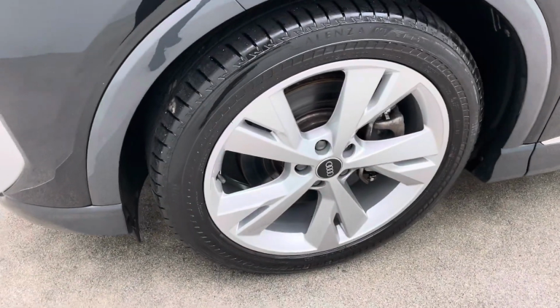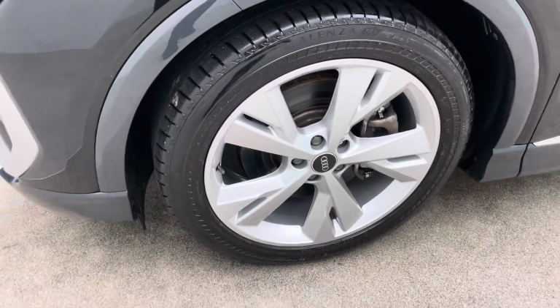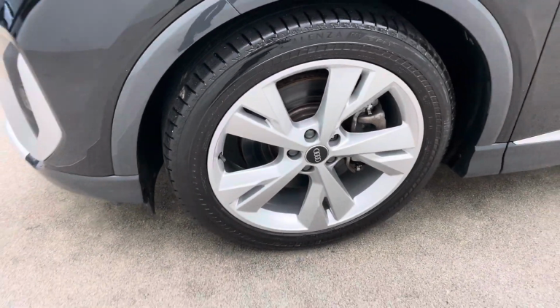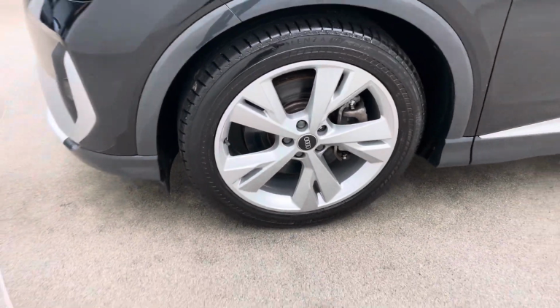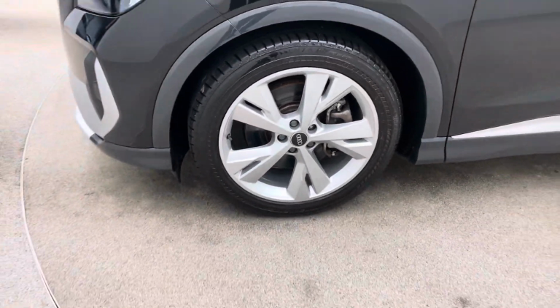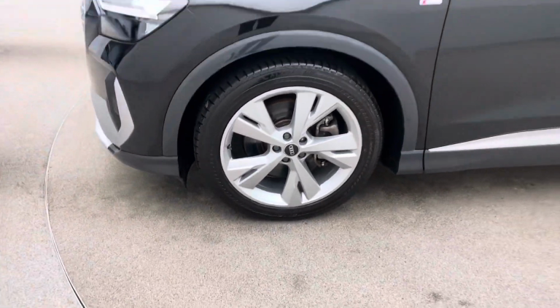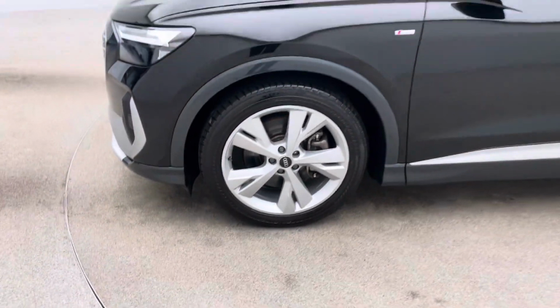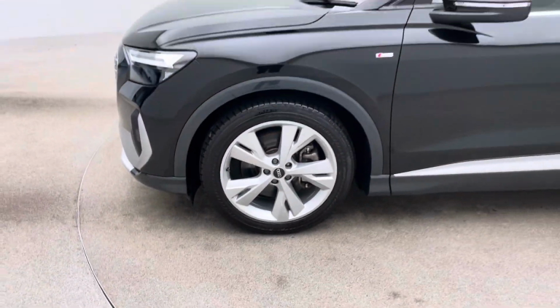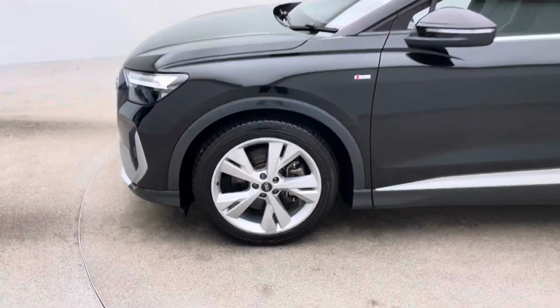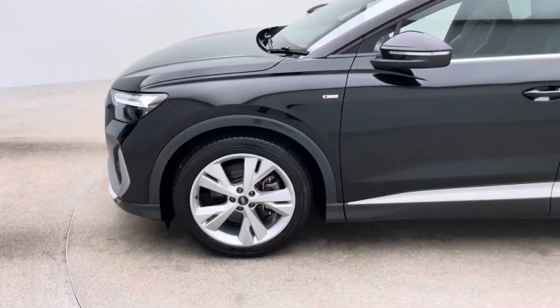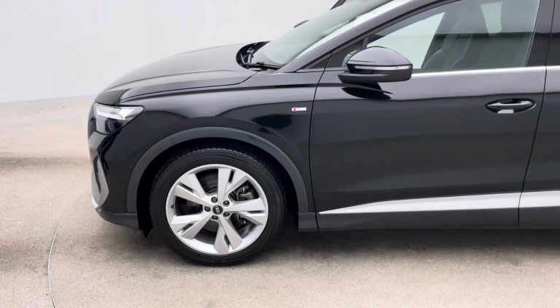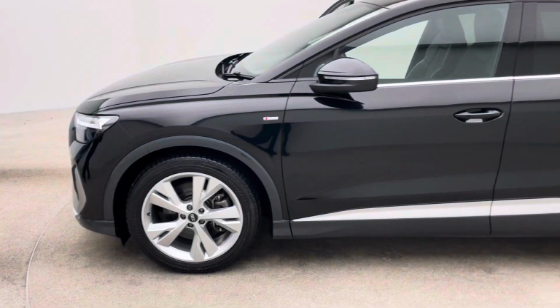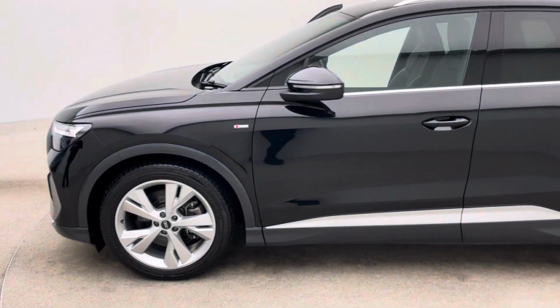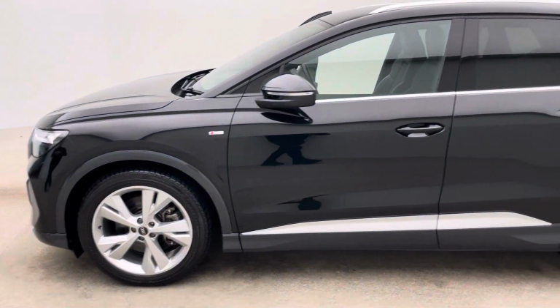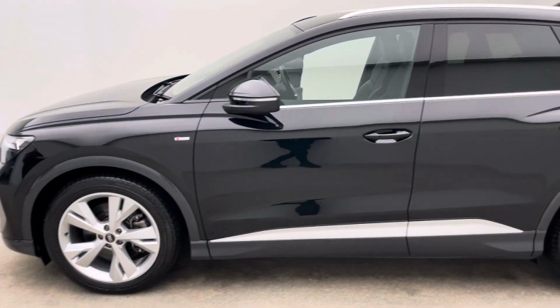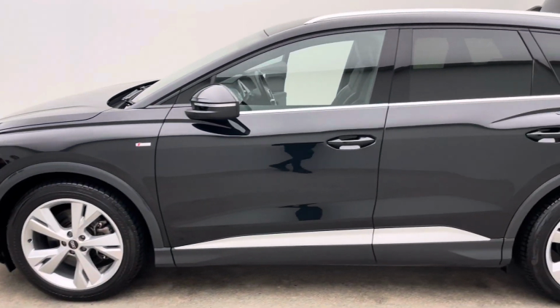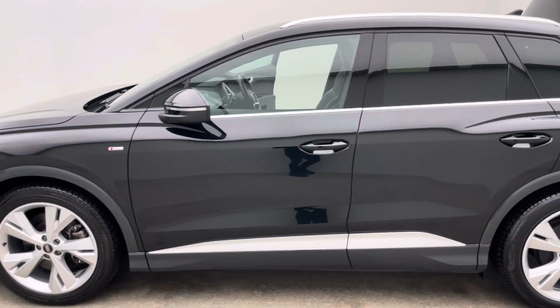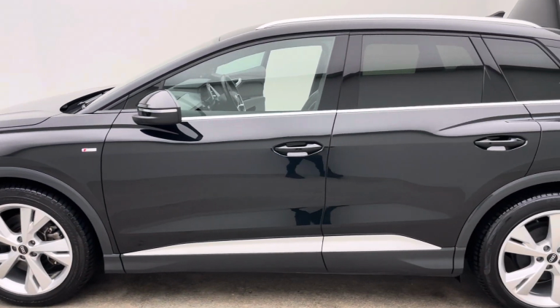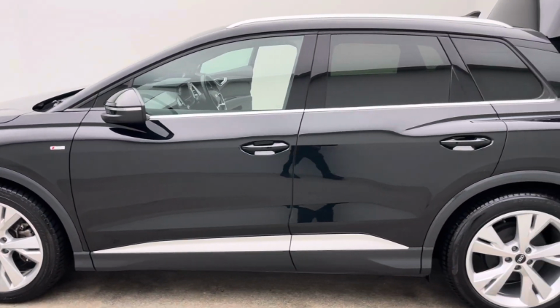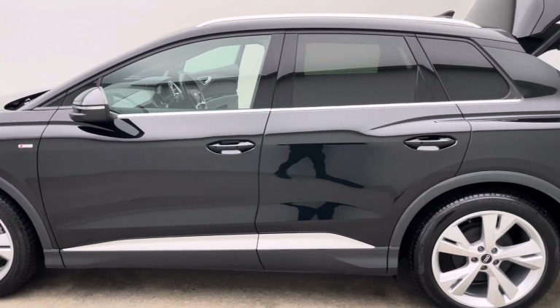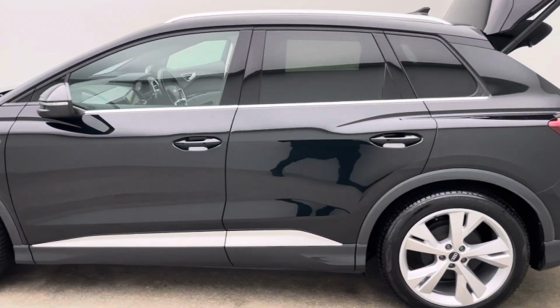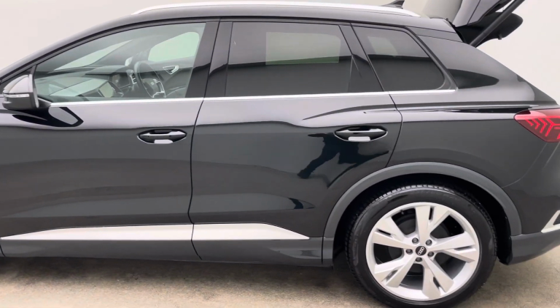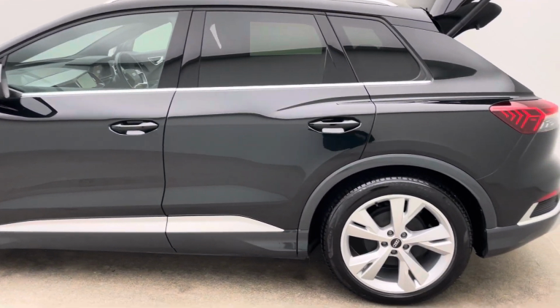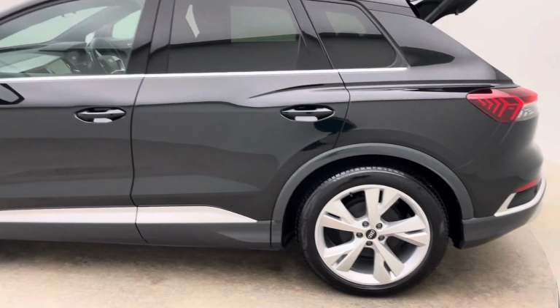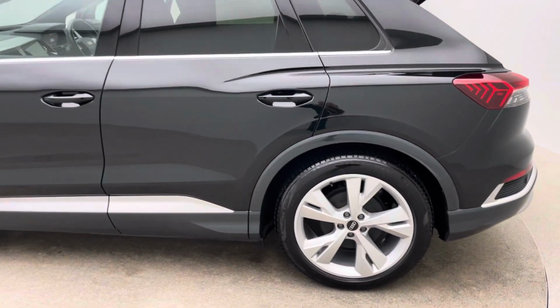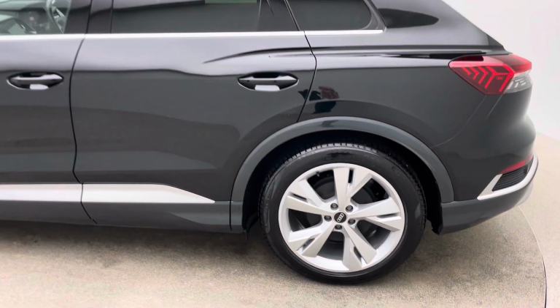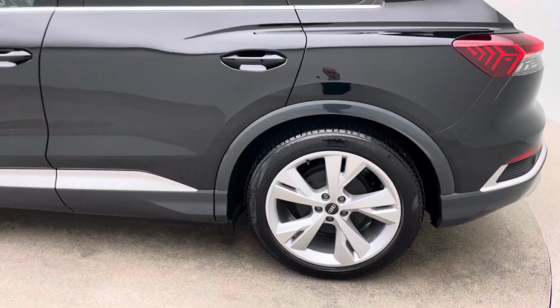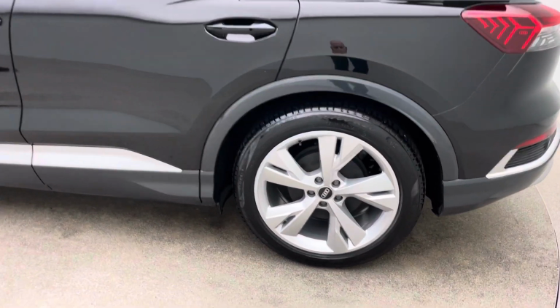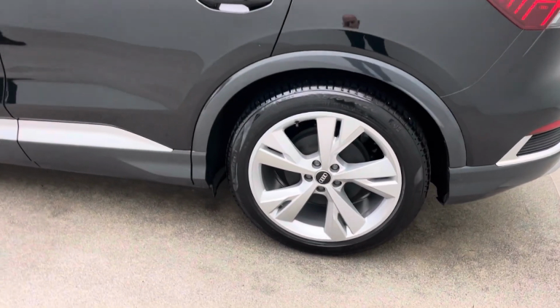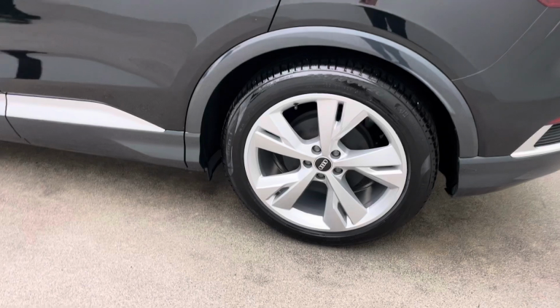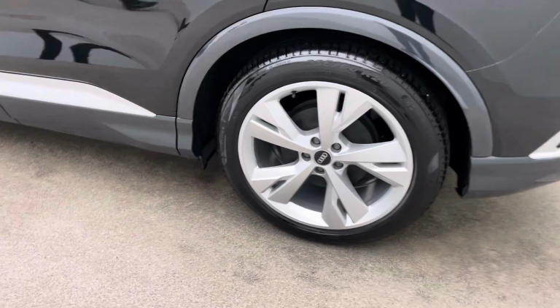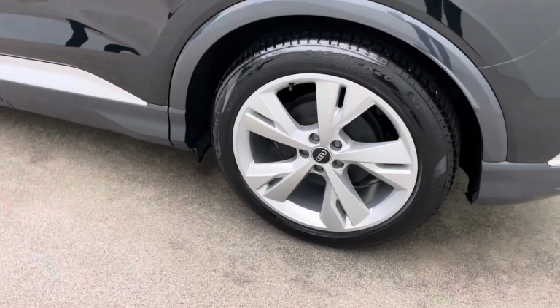We offer it online so the first time you'll see your new car is at point of handover, and this is why we really do pride ourselves on how the cars are presented and also how we look after you.